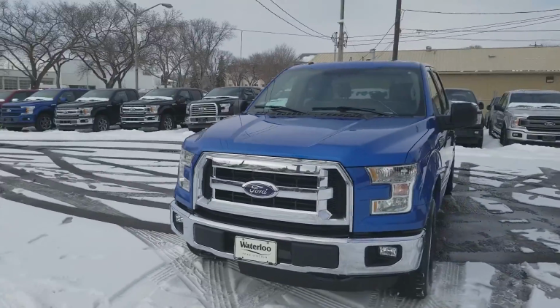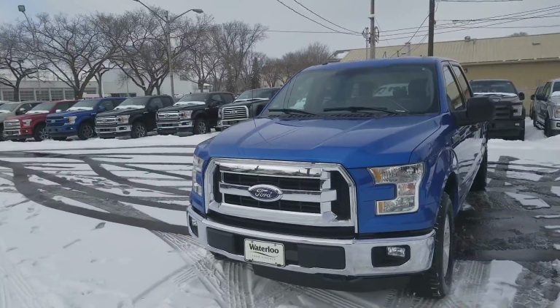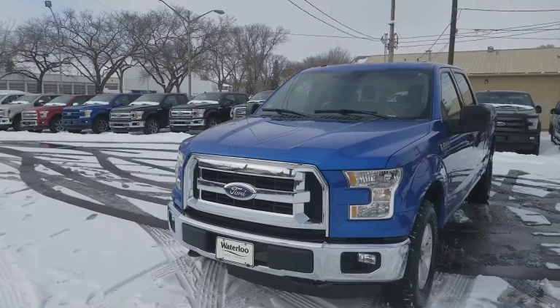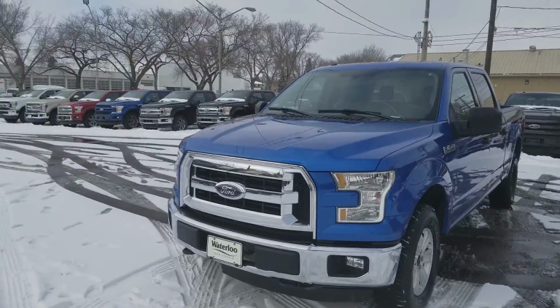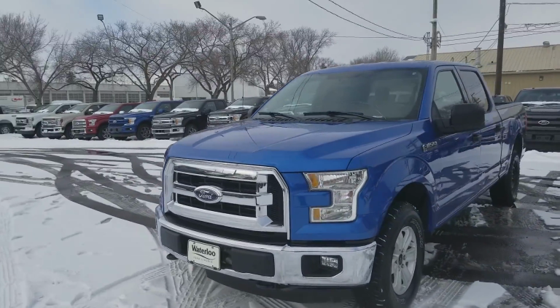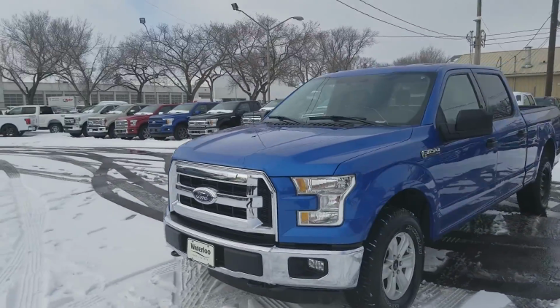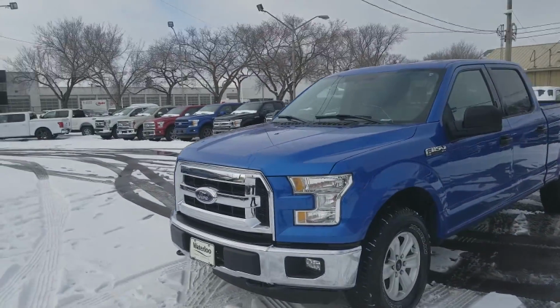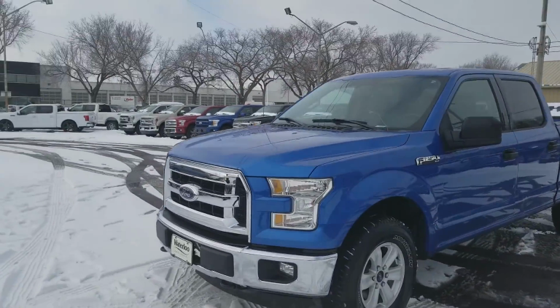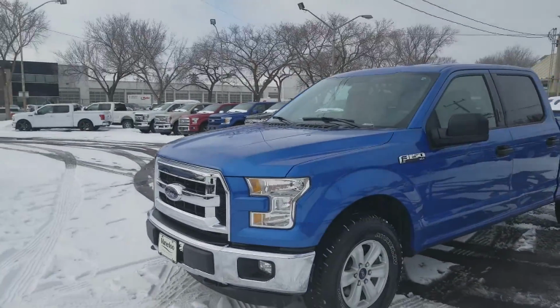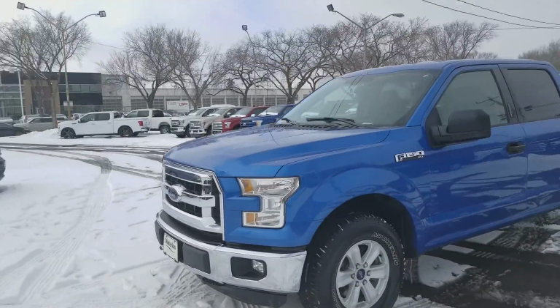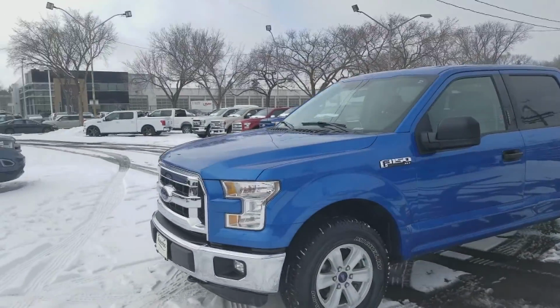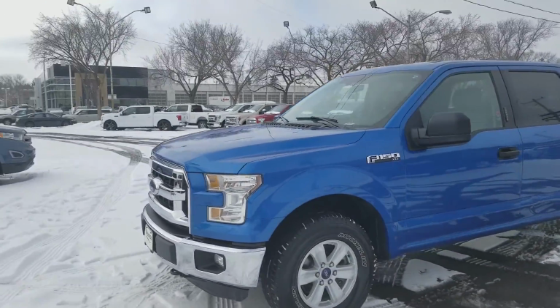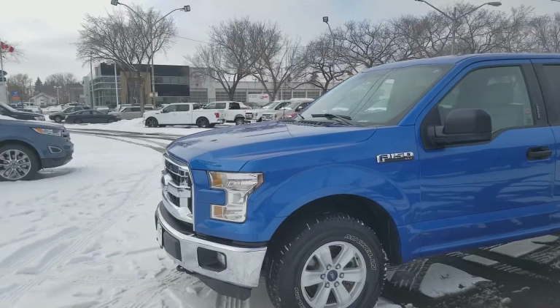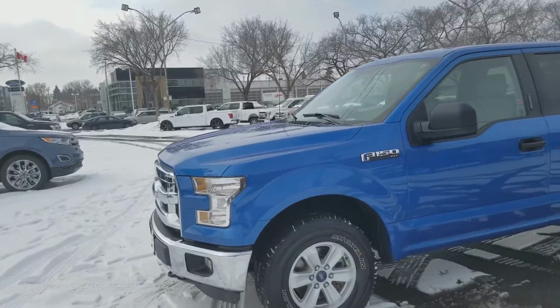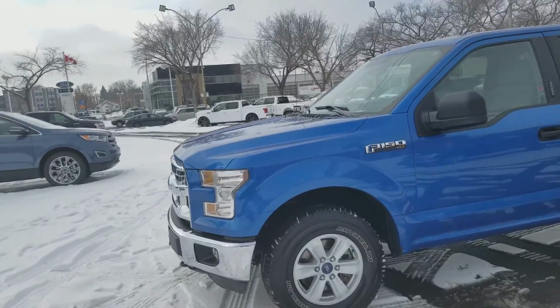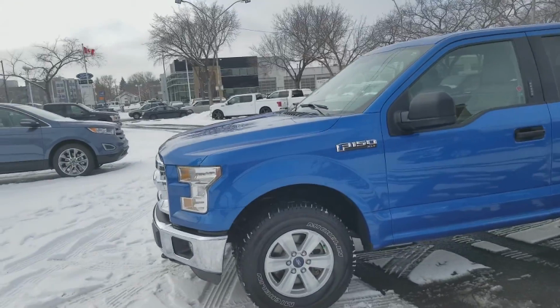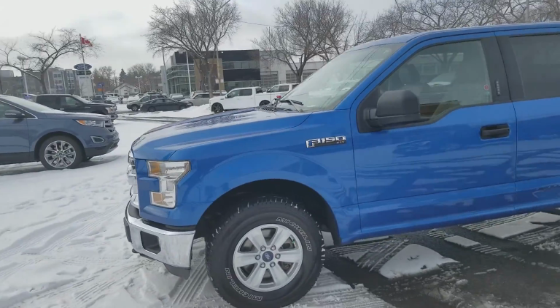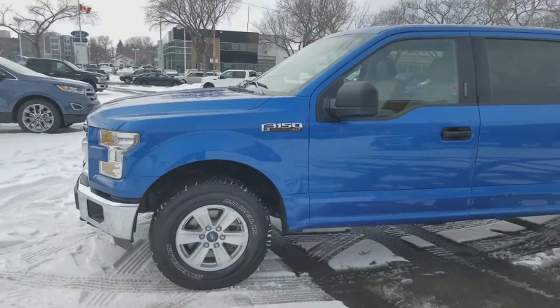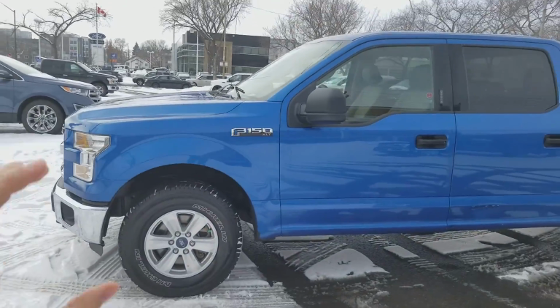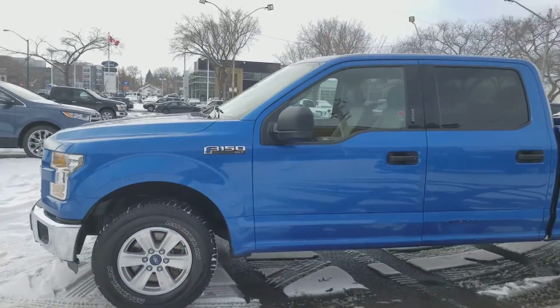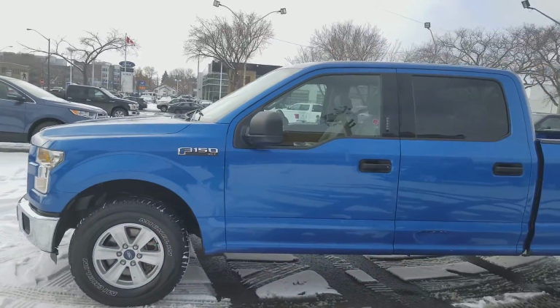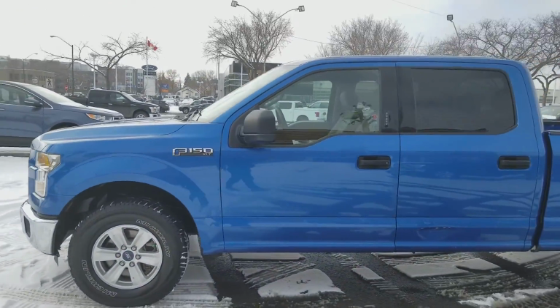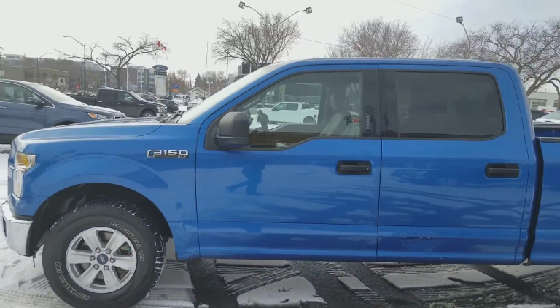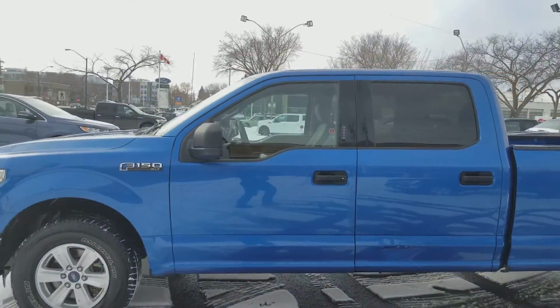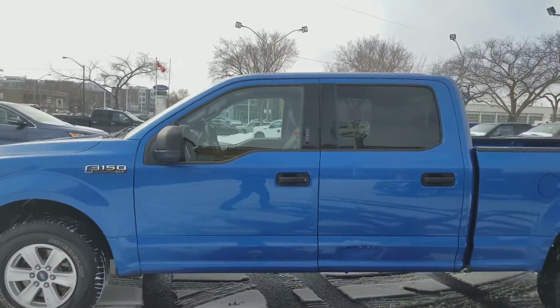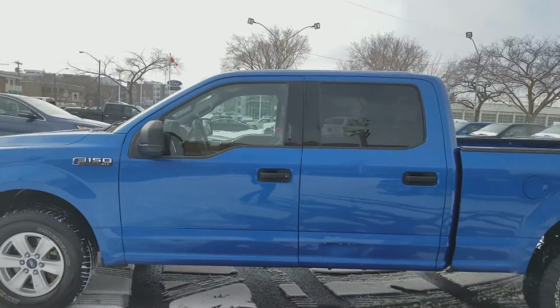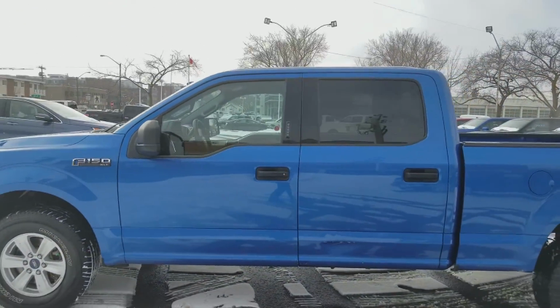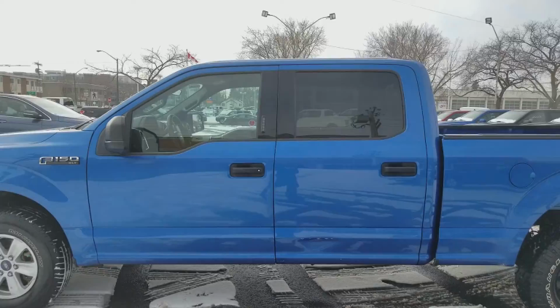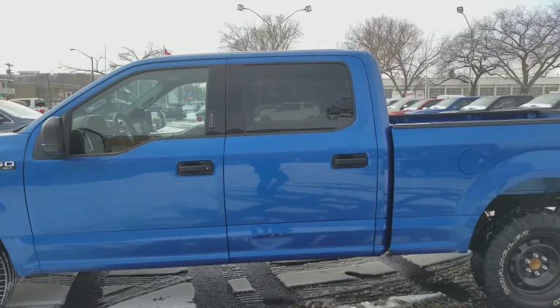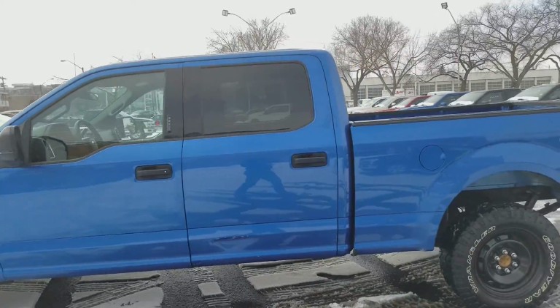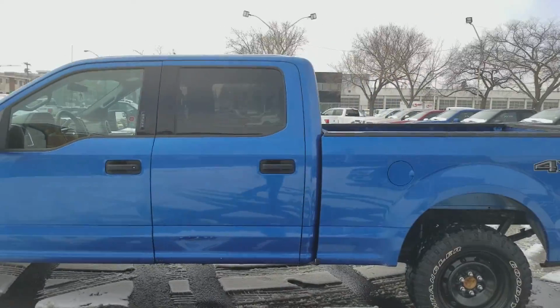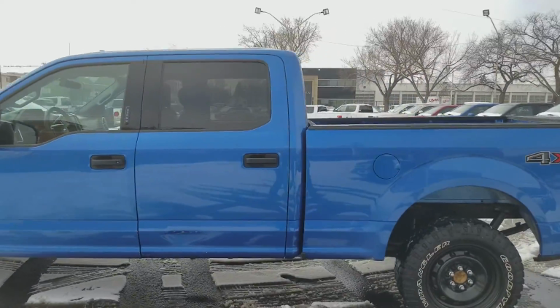You have chrome on the grille and the bumper, we have fog lights on there, there's also the front tow hooks, you have alloy wheels, and you have your keyless entry on here as well as your rear privacy tint.